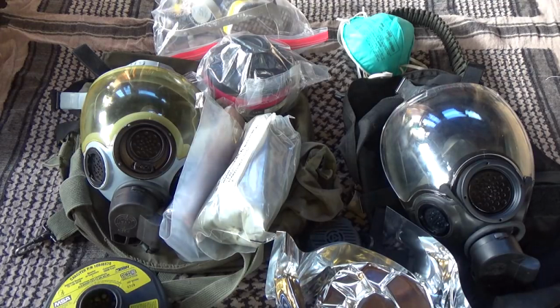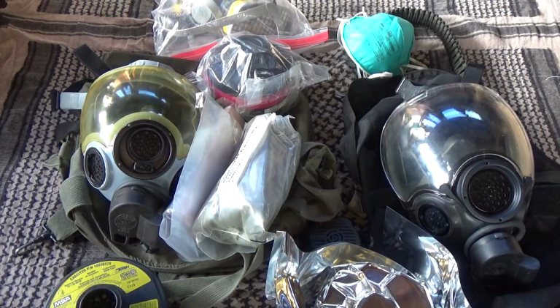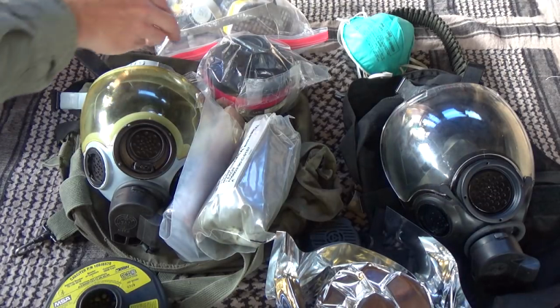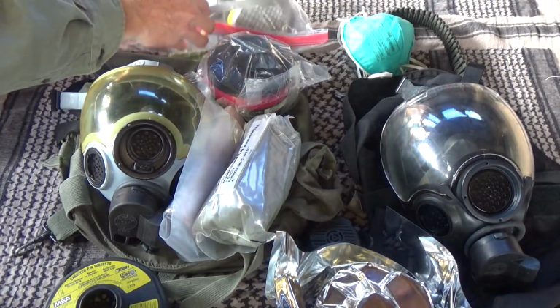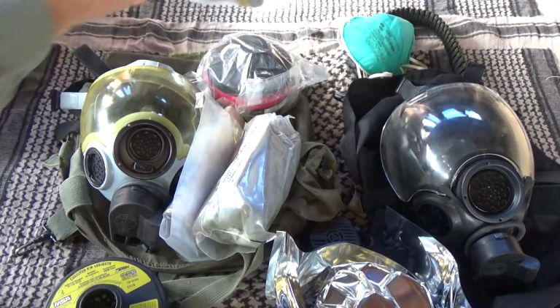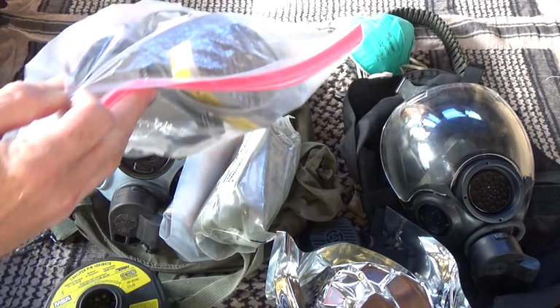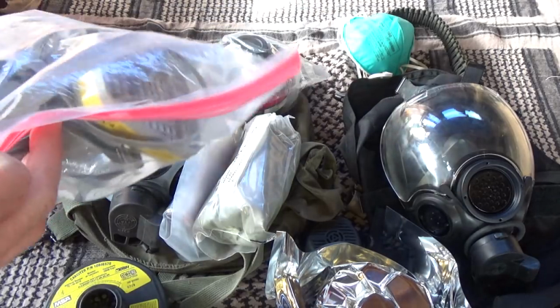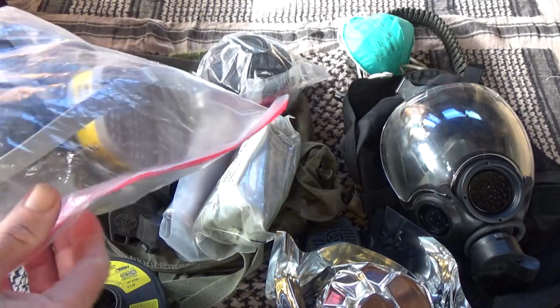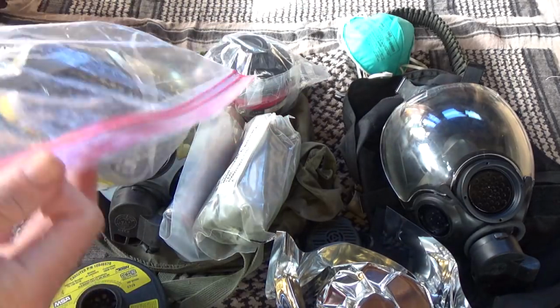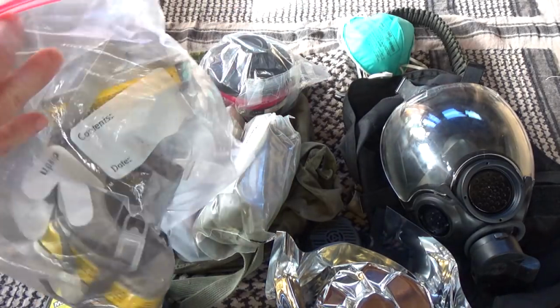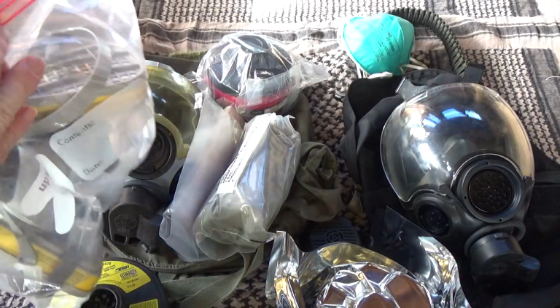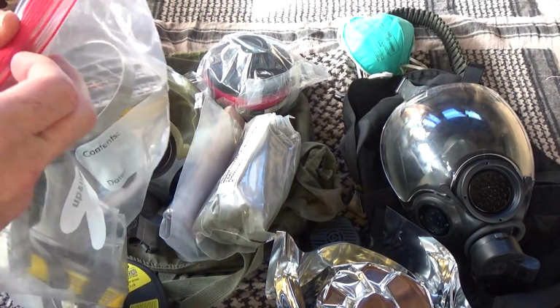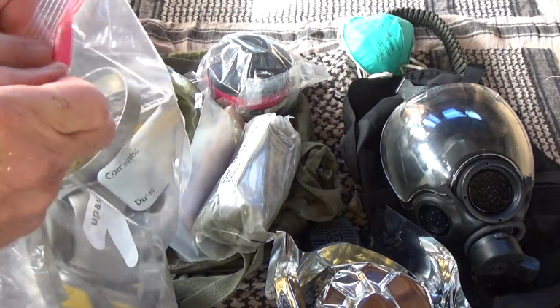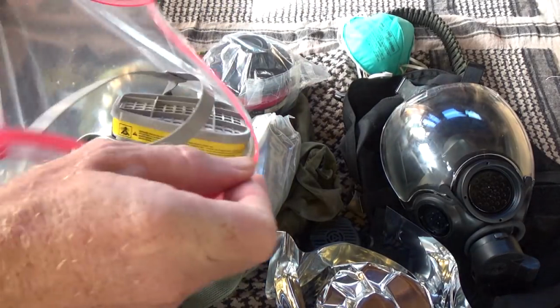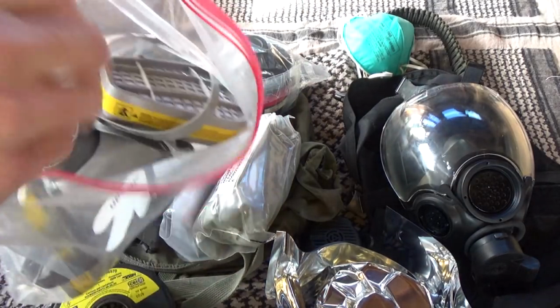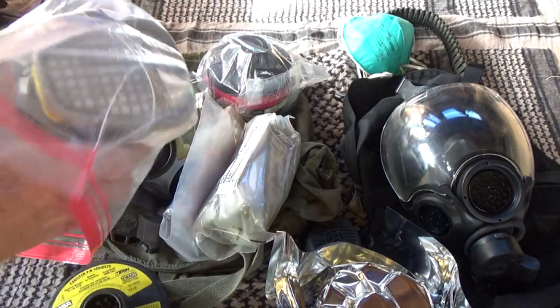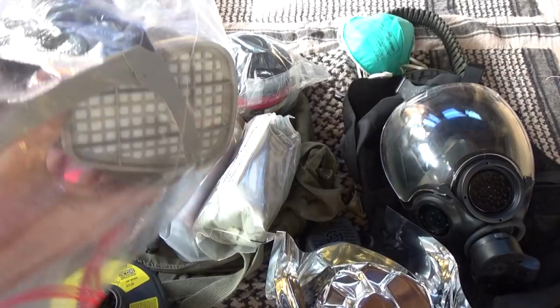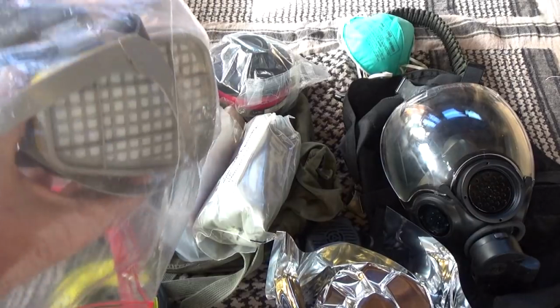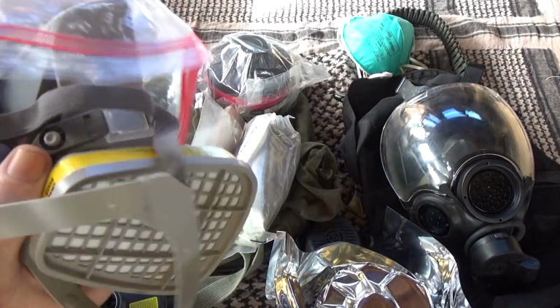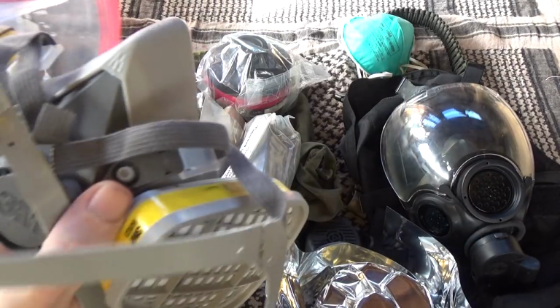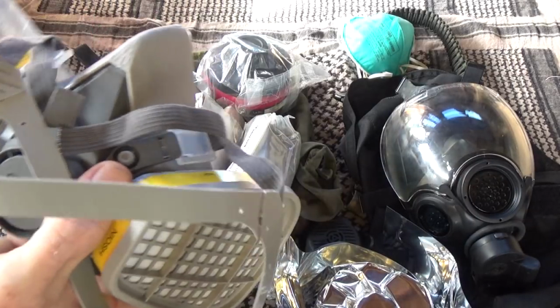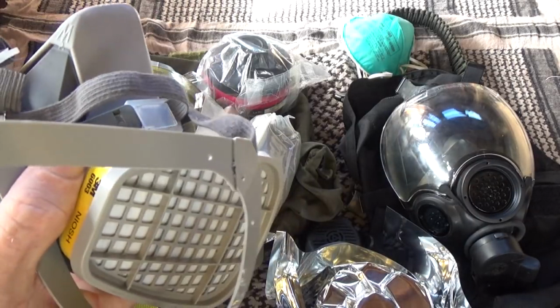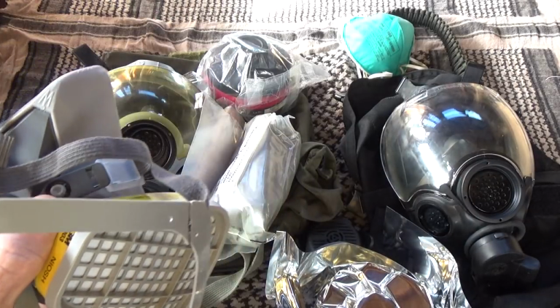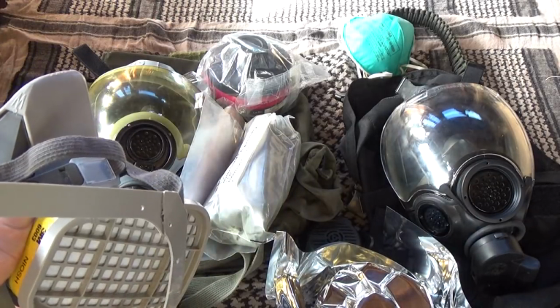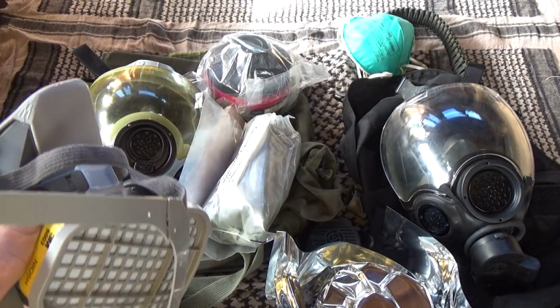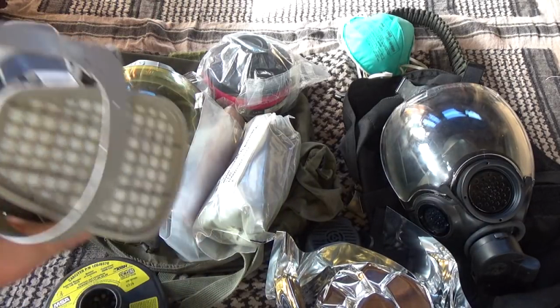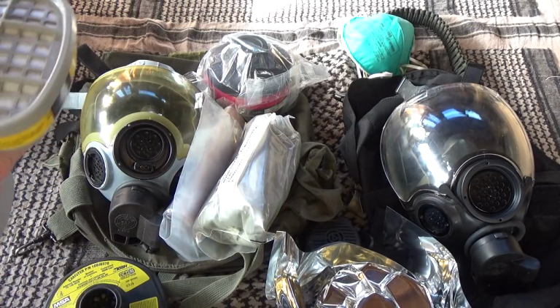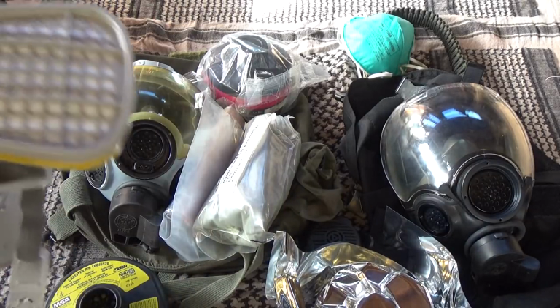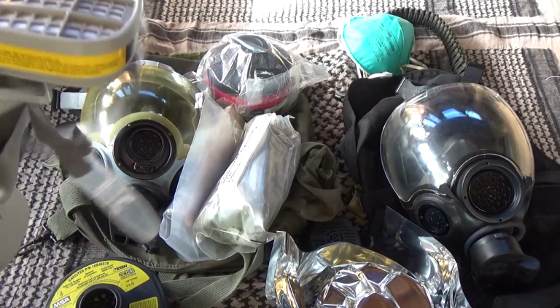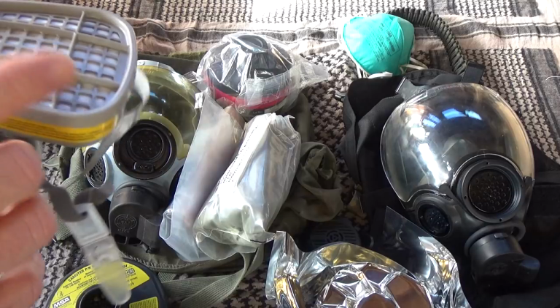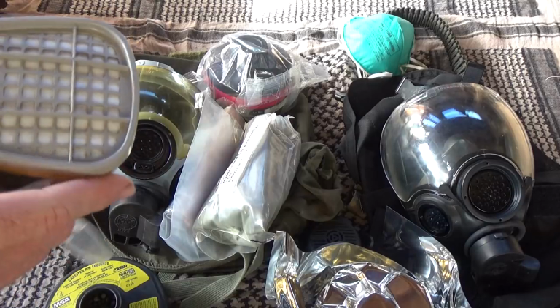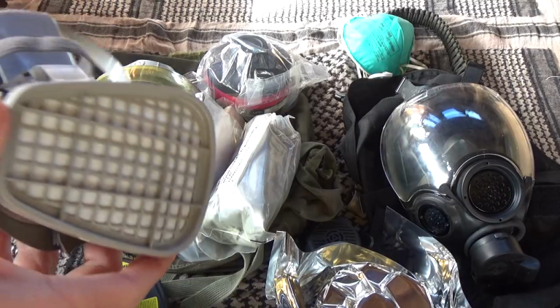I used these 3M respirators and keep them in a plastic bag when you're not using them to extend the life of the cartridges.